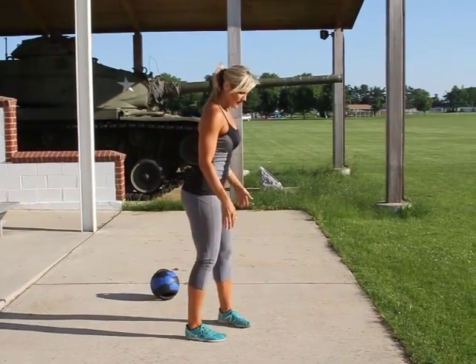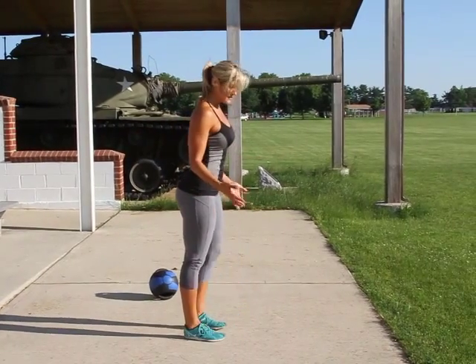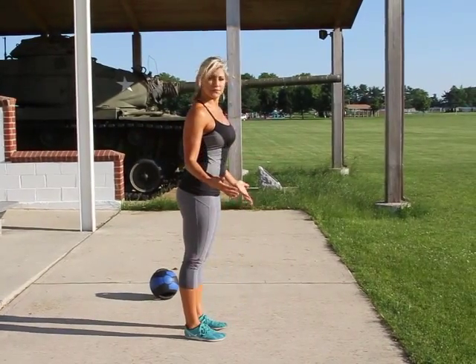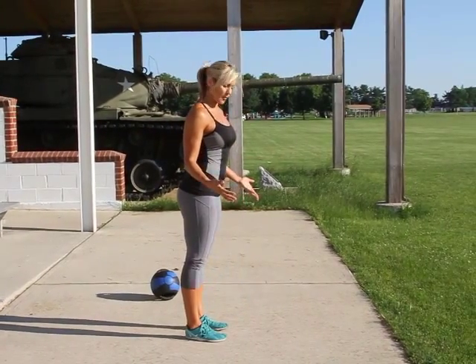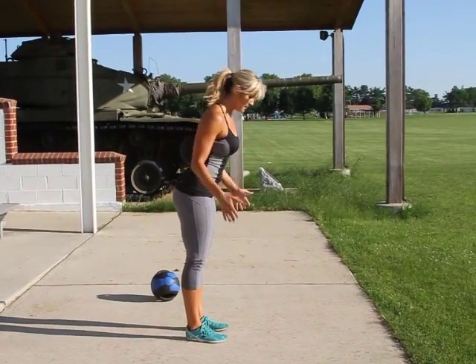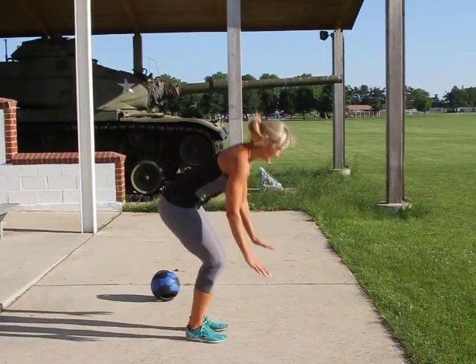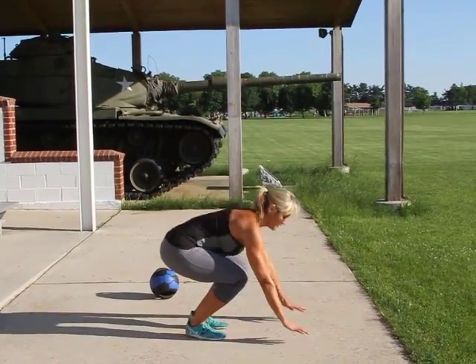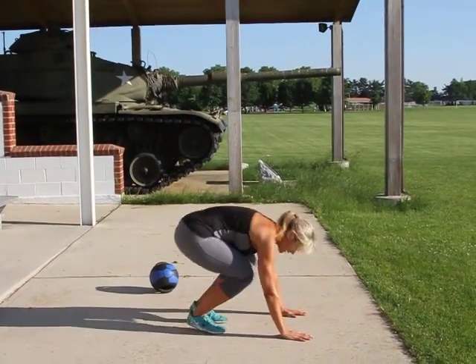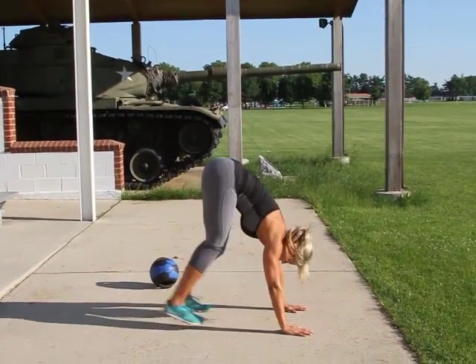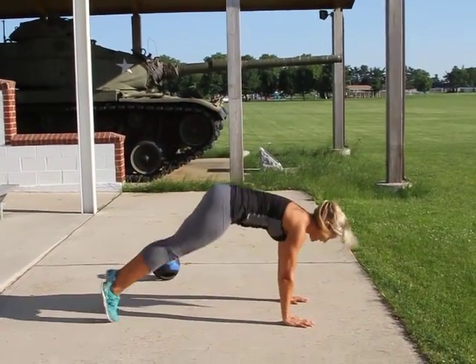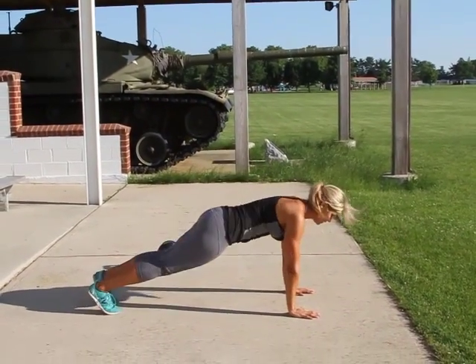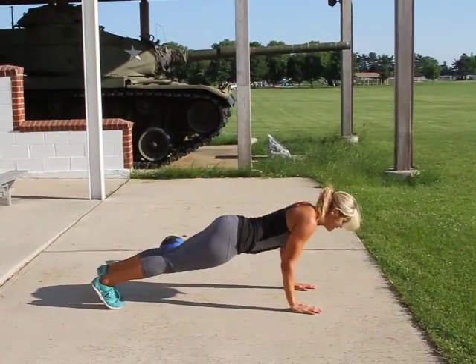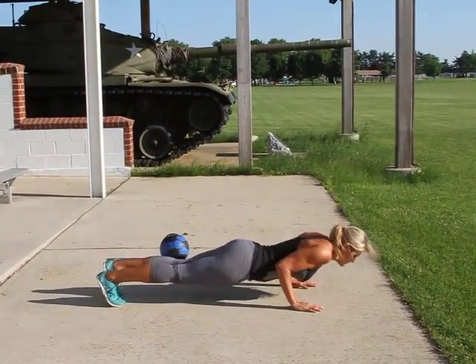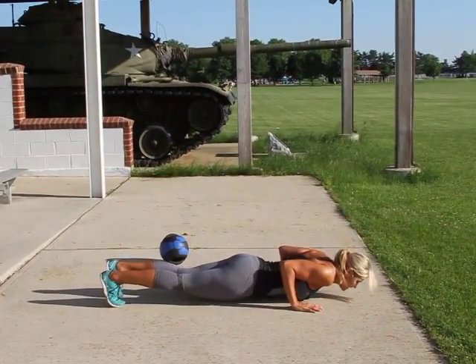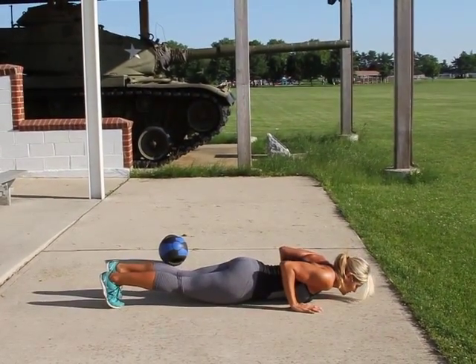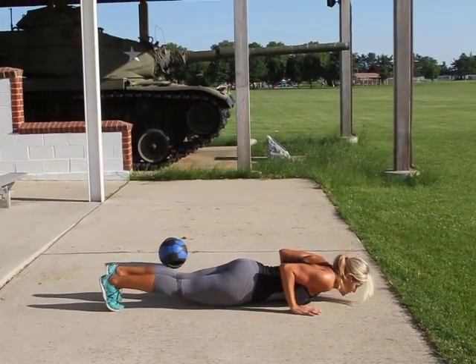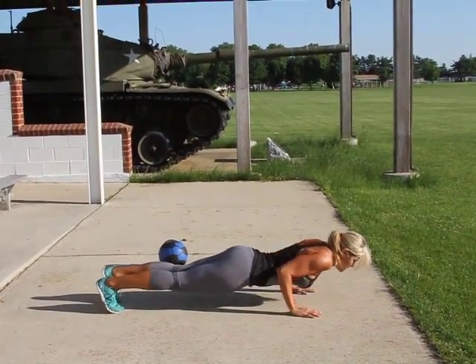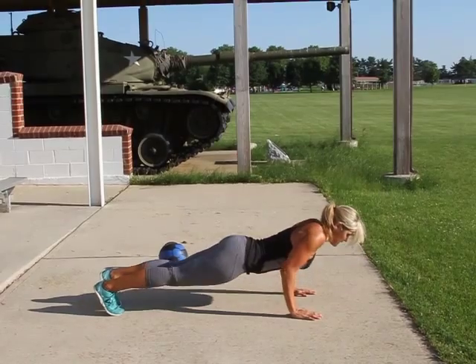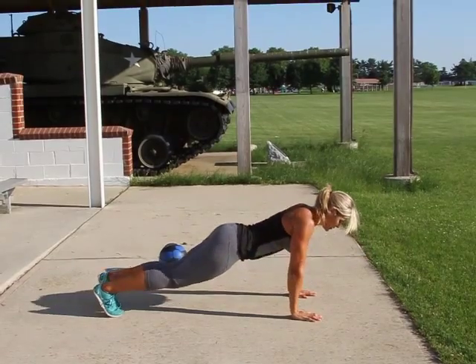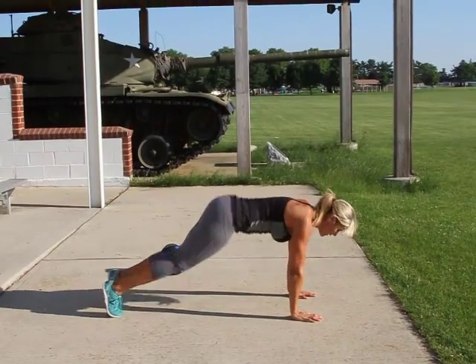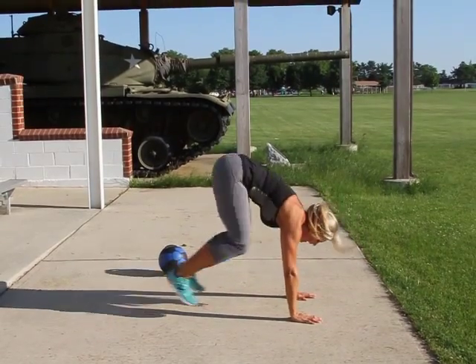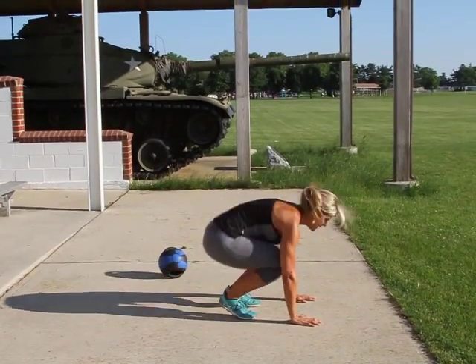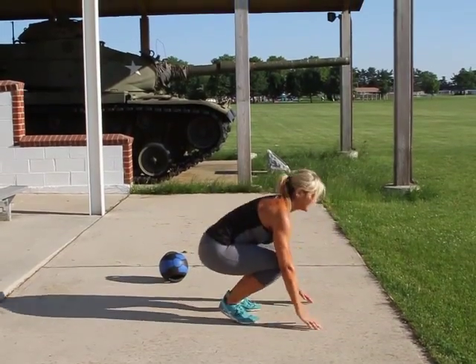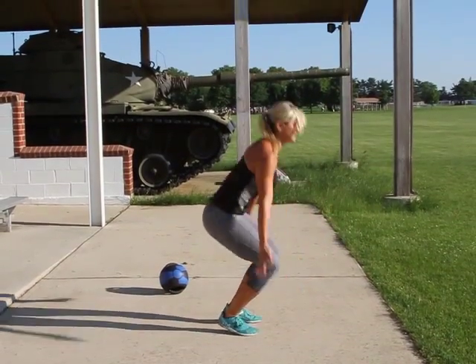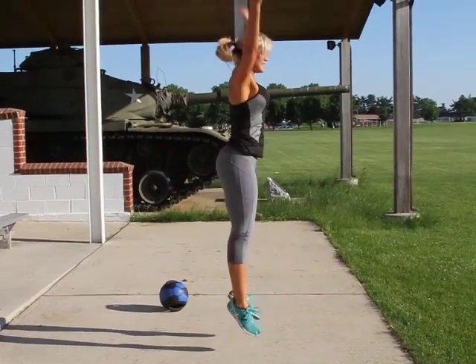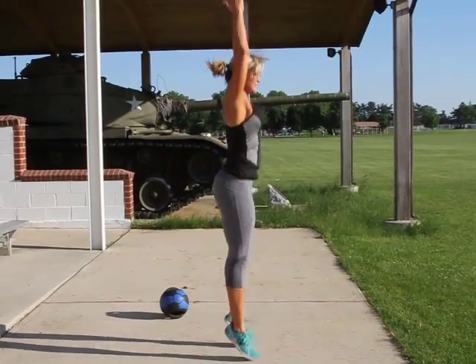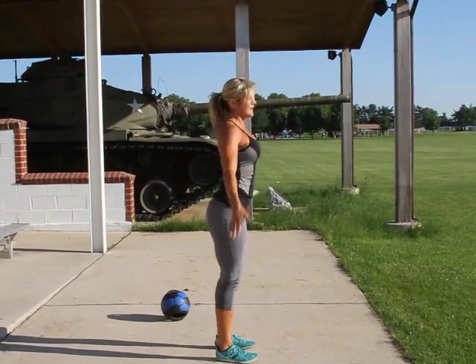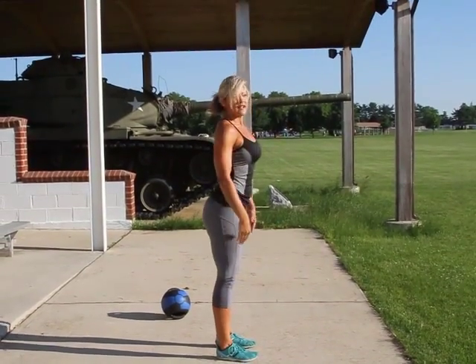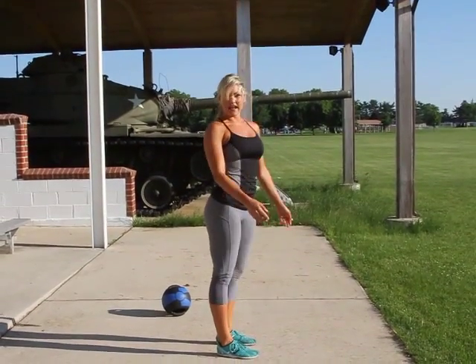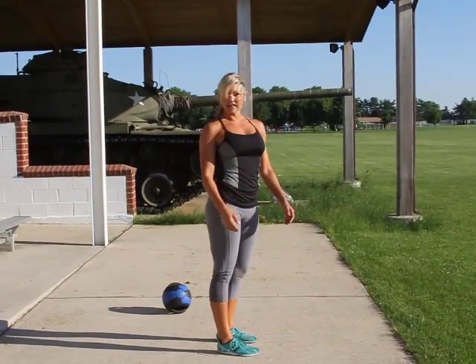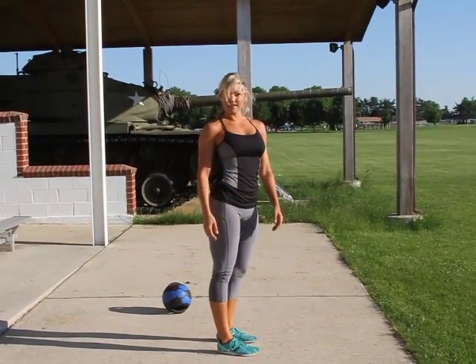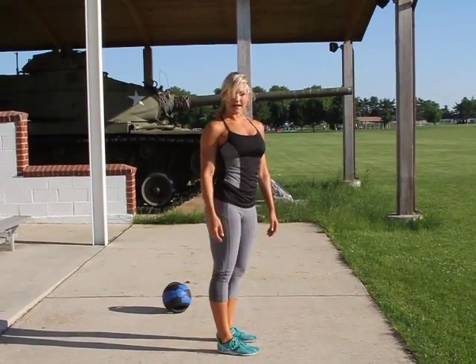This is the full burpee. You come down, get your feet out, come down into a push-up. Push yourself up, knees in, and clap at the top.